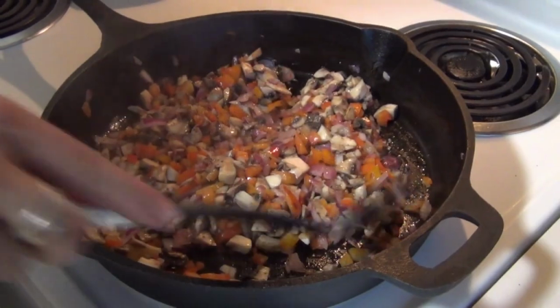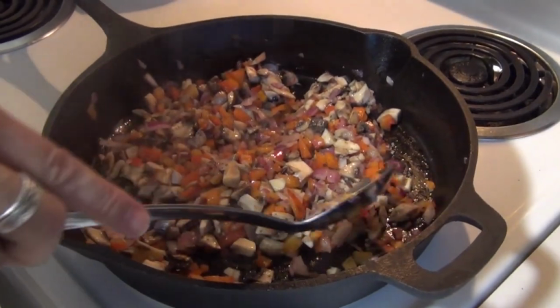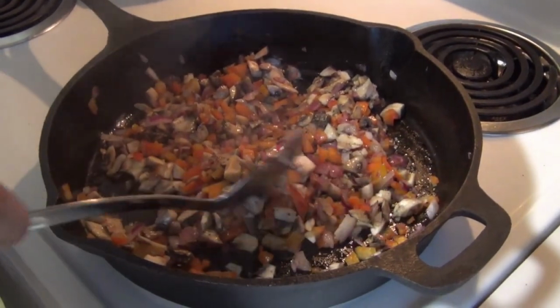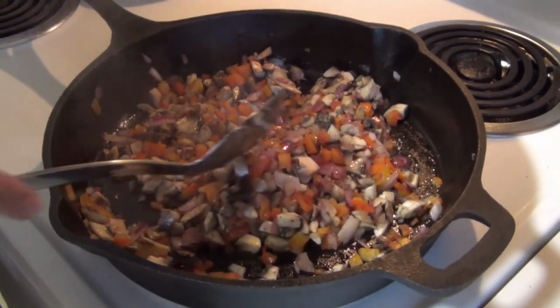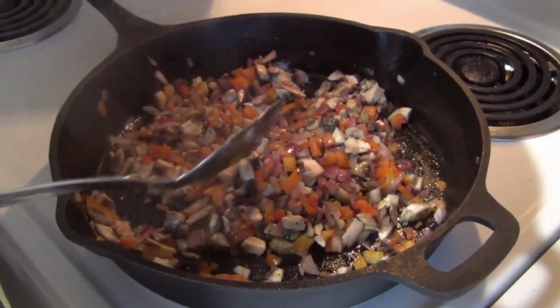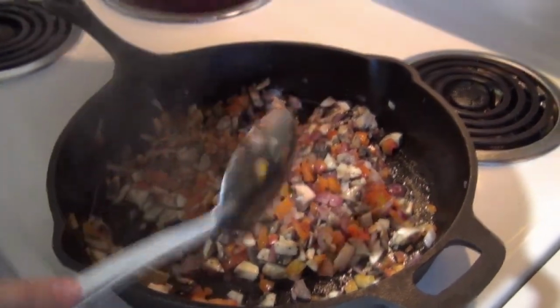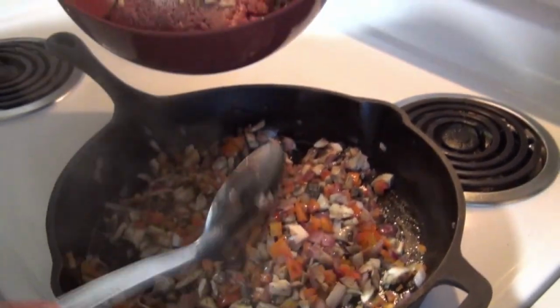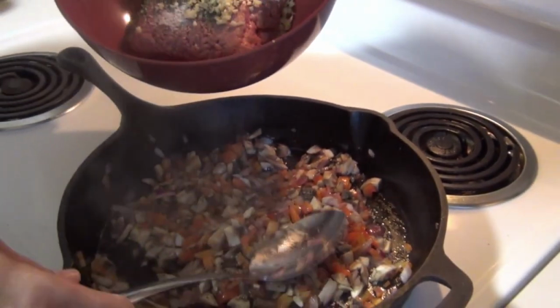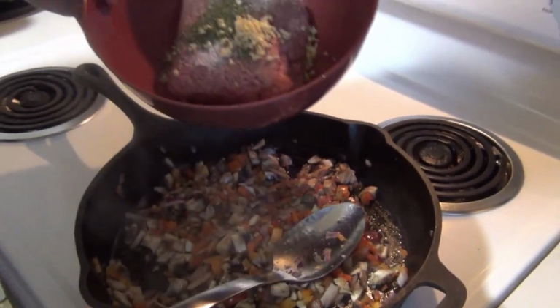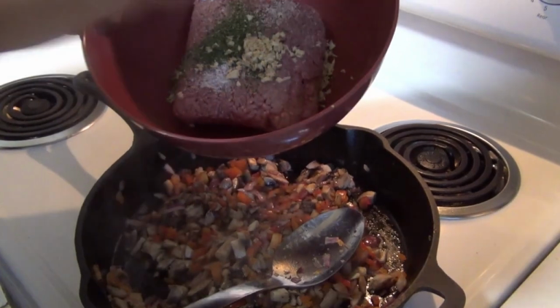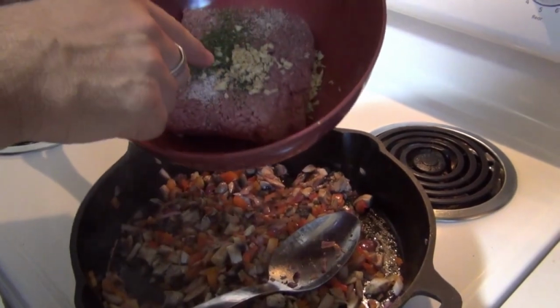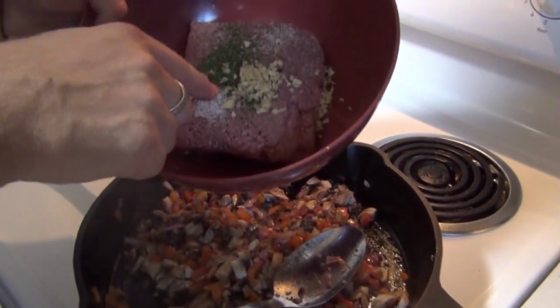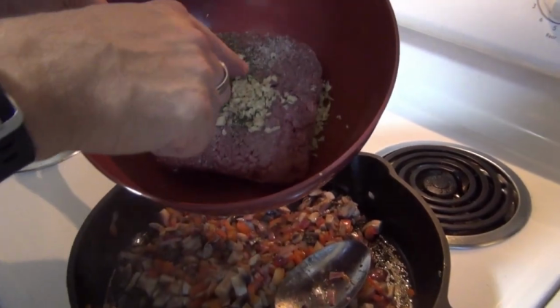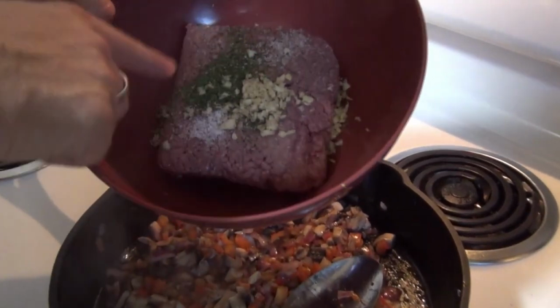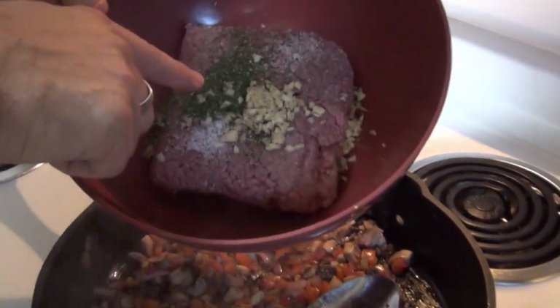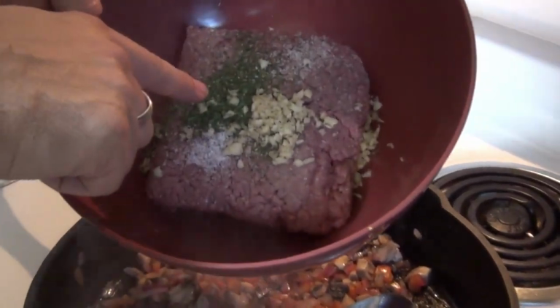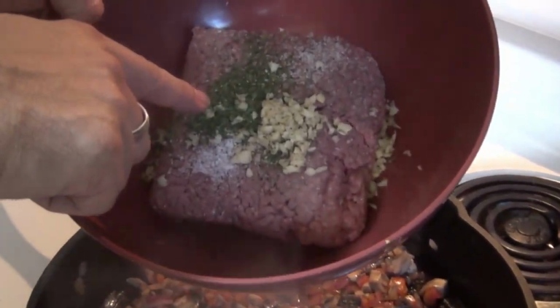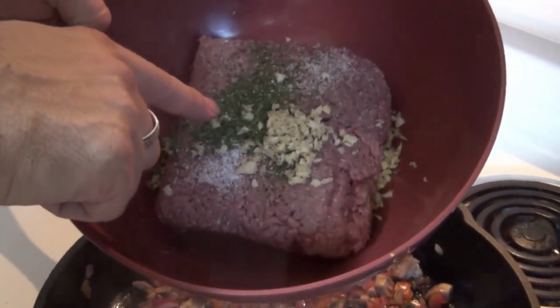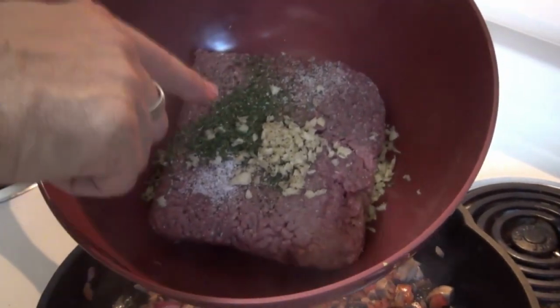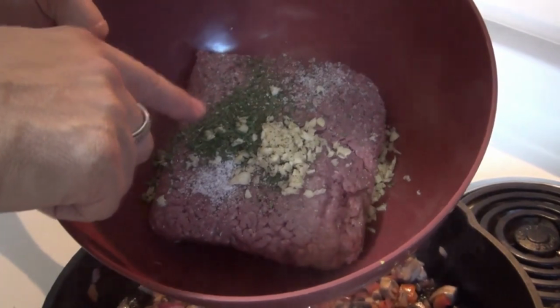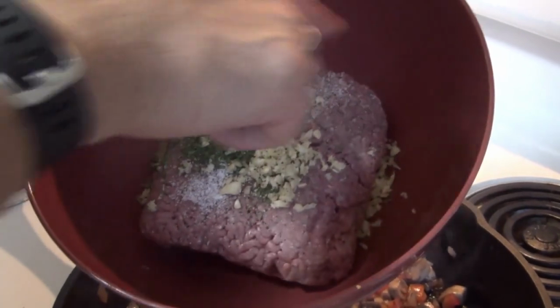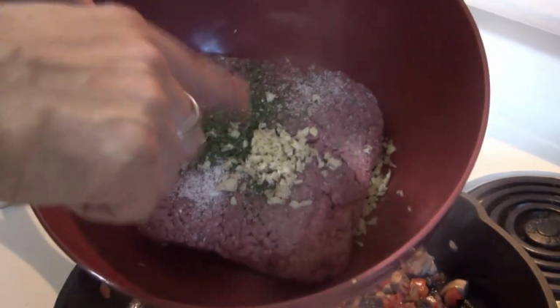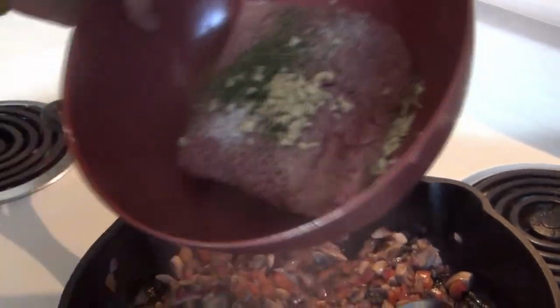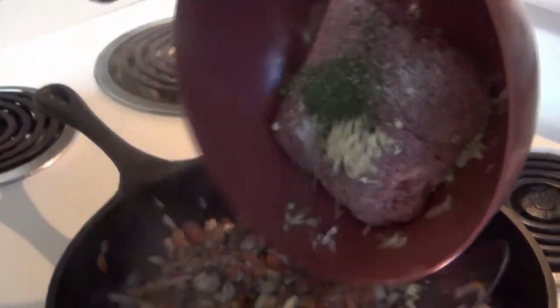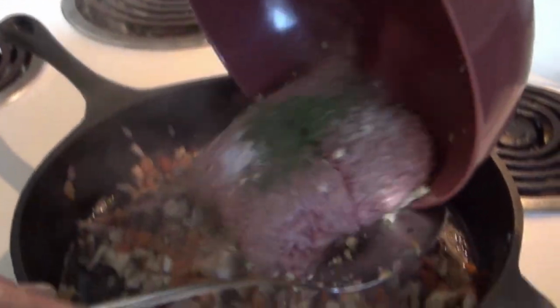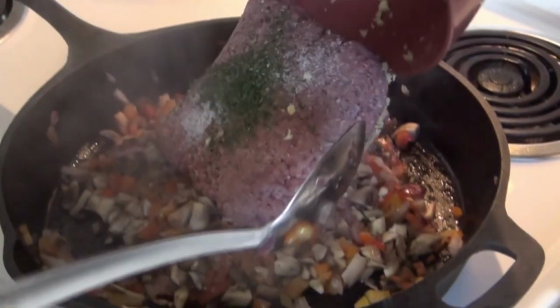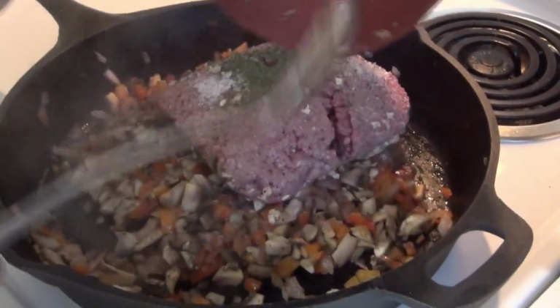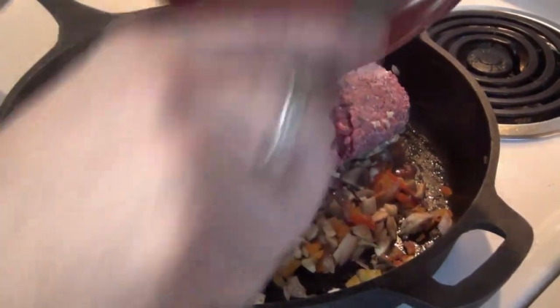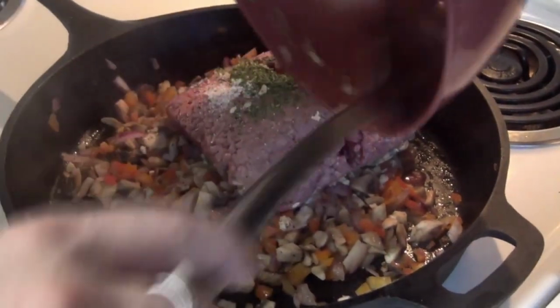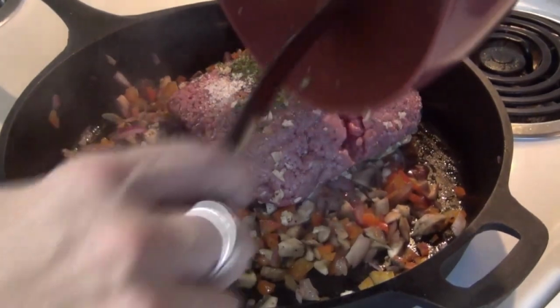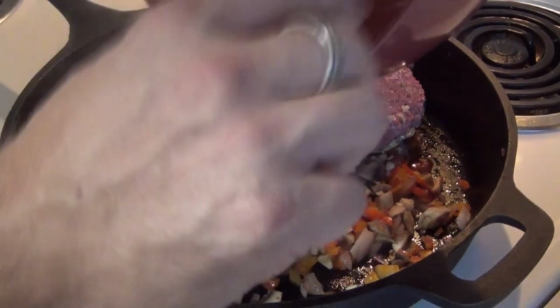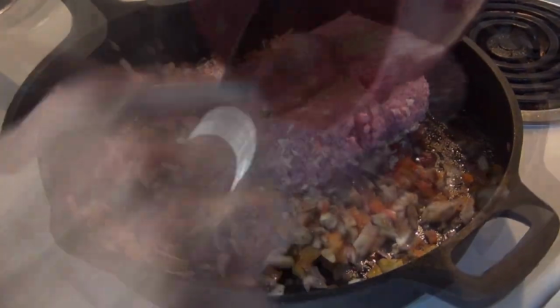I let the mushrooms cook for two minutes. Now I'm going to go ahead and add in my ground beef and the garlic. I added half a teaspoon of dried parsley, salt and pepper straight in. Make sure I get all that flavor in there too.